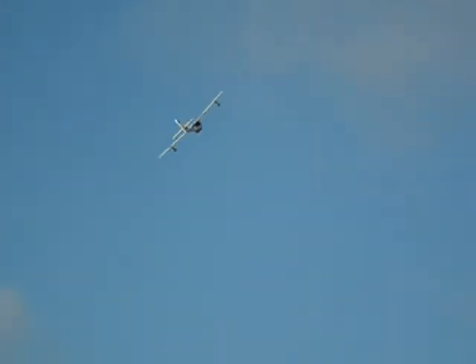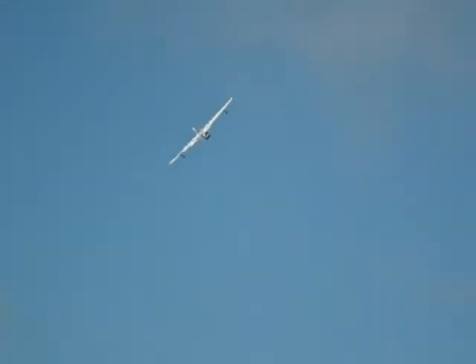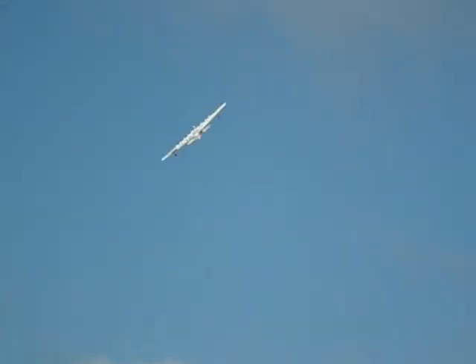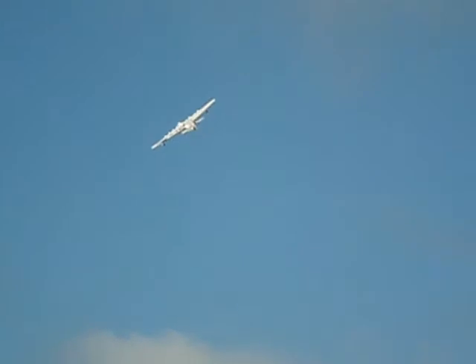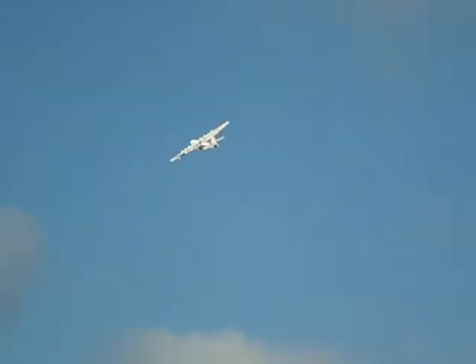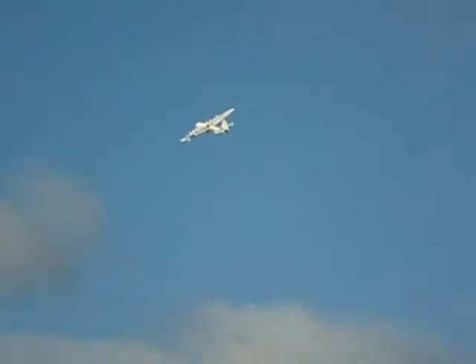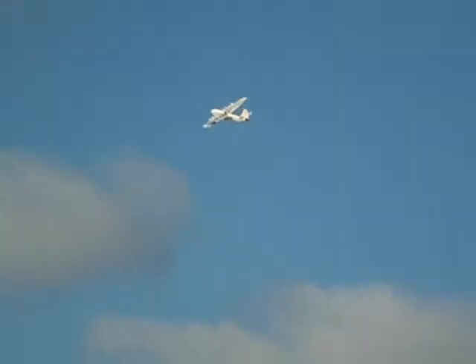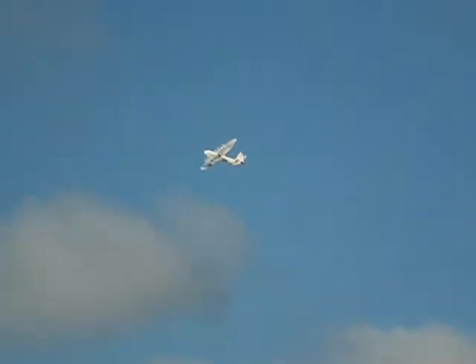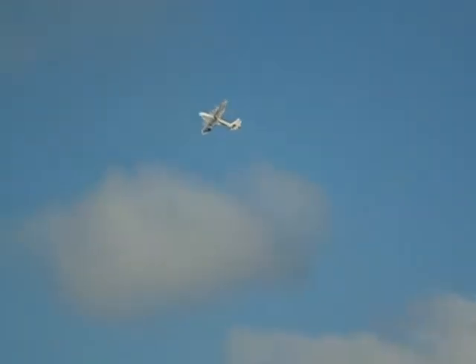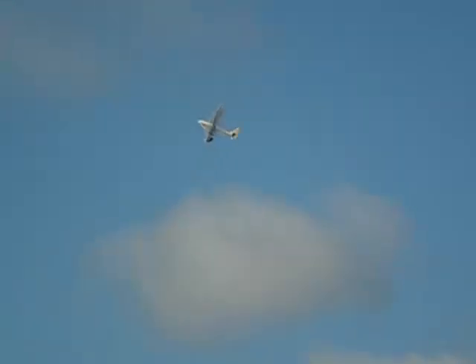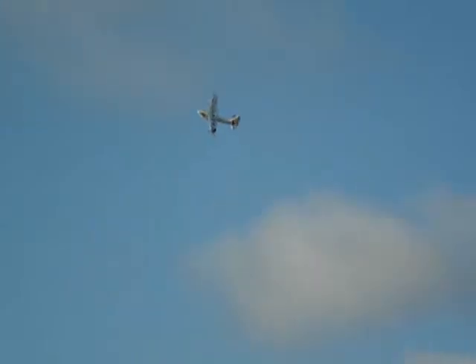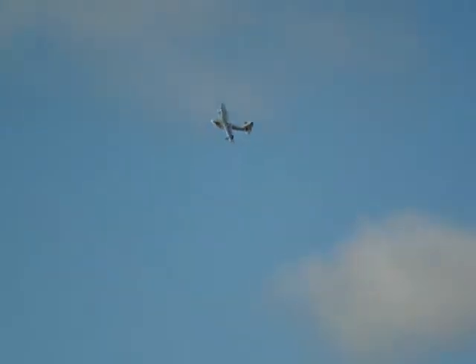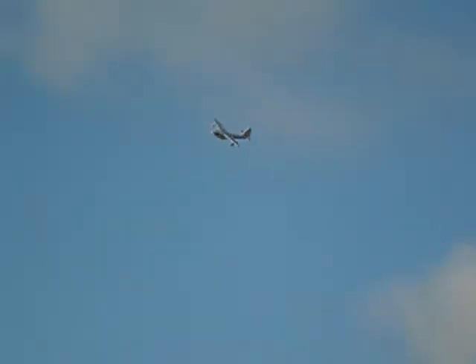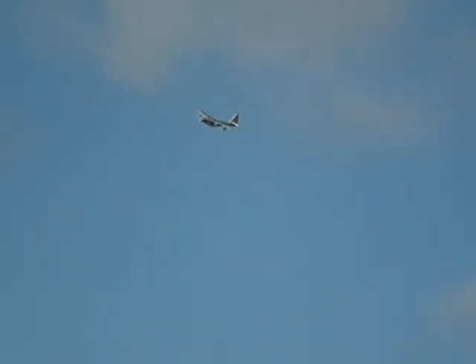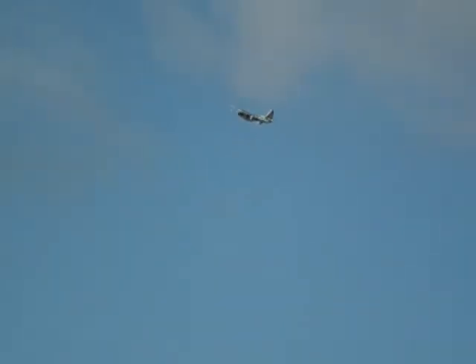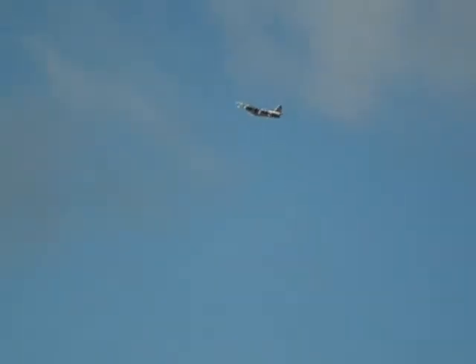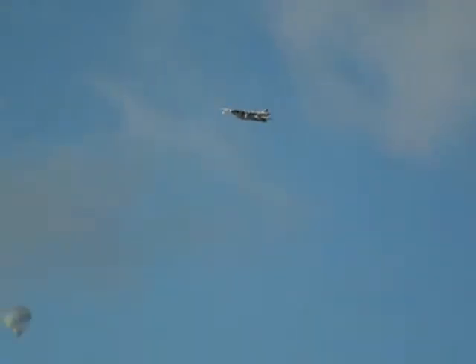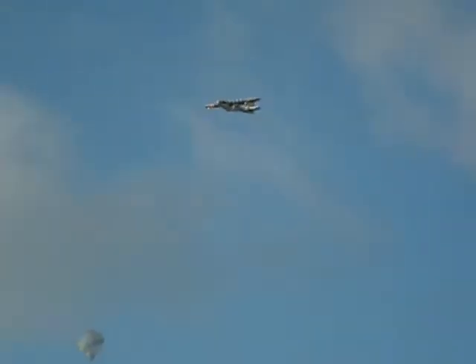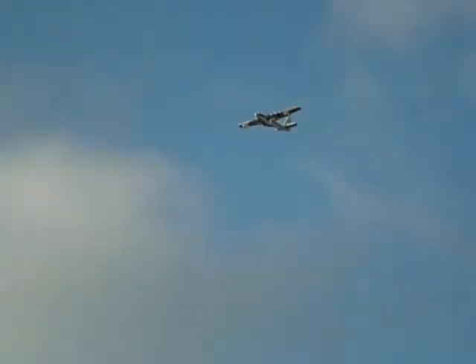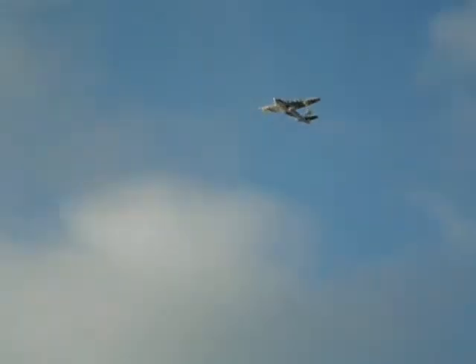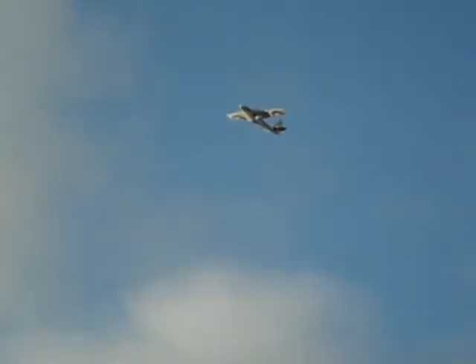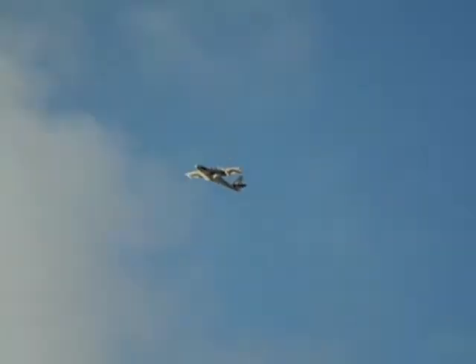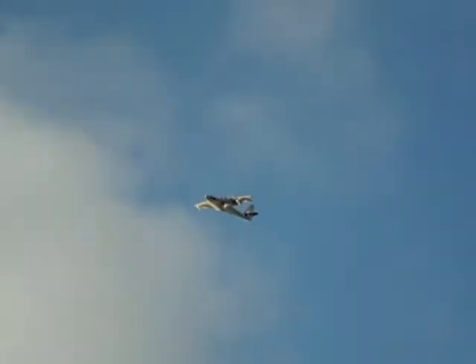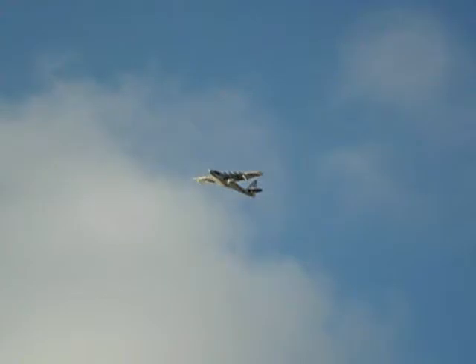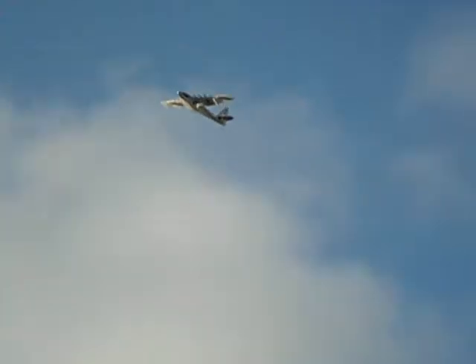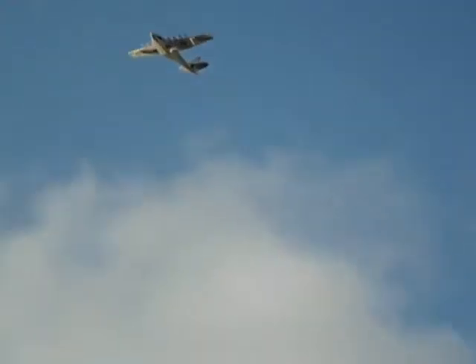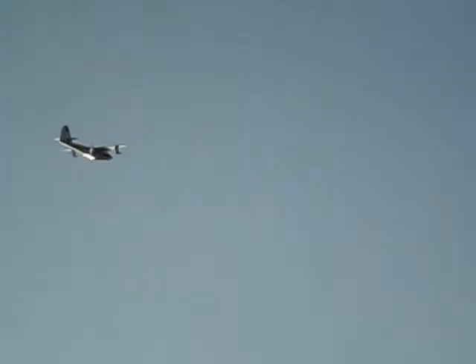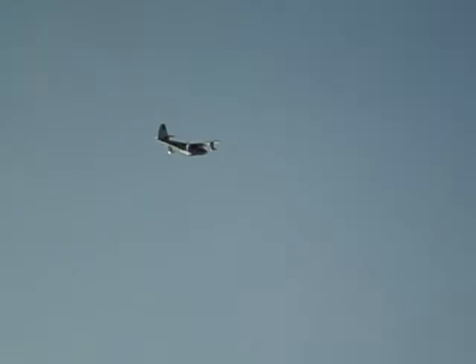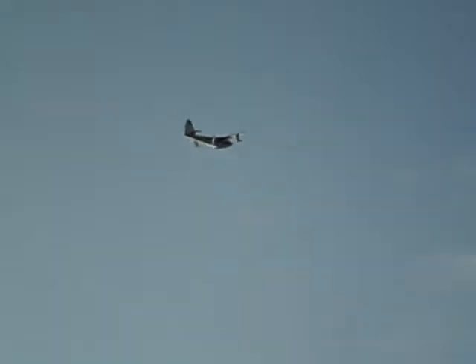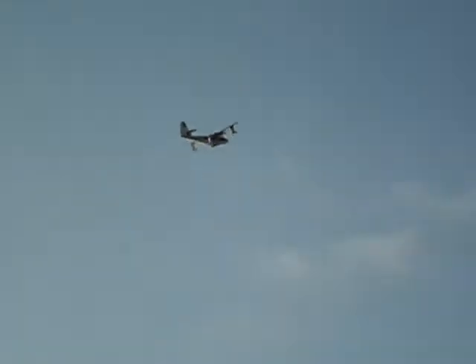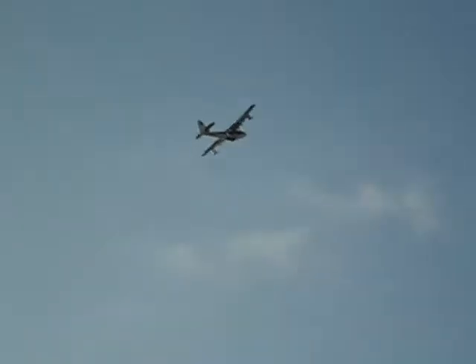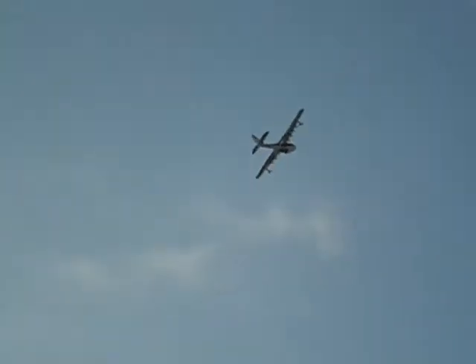Today went very well. I got two full flights of about six to seven minutes each, and this is the highlights from the first flight.